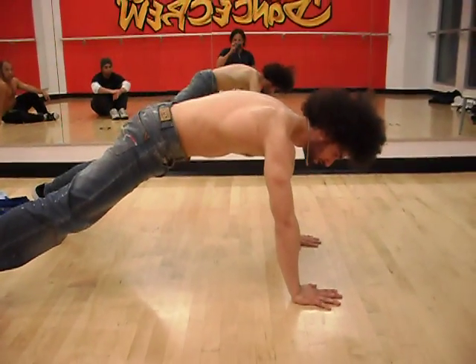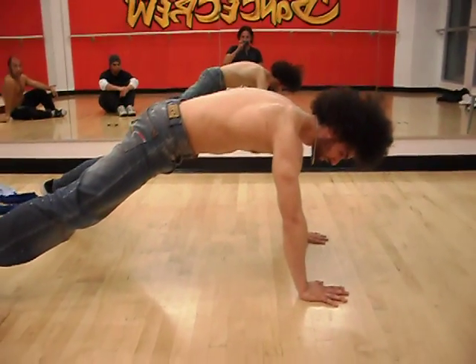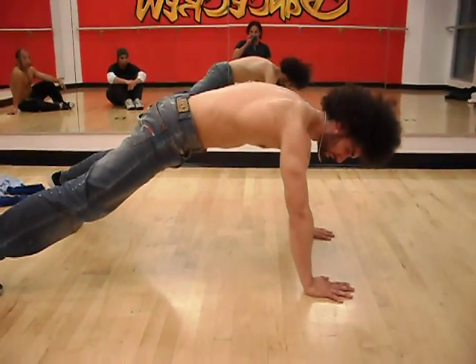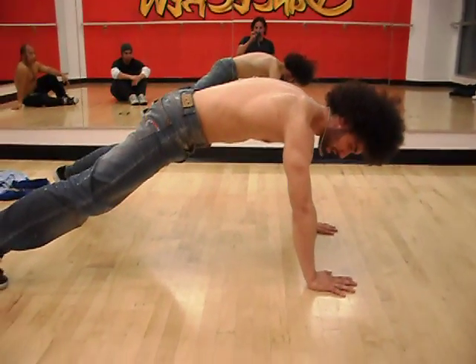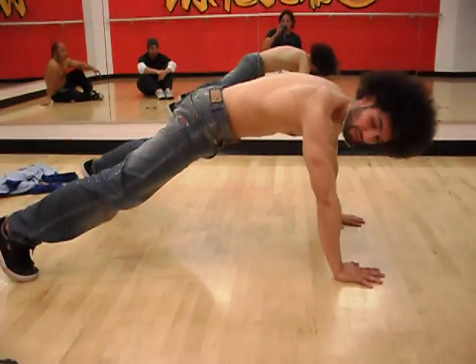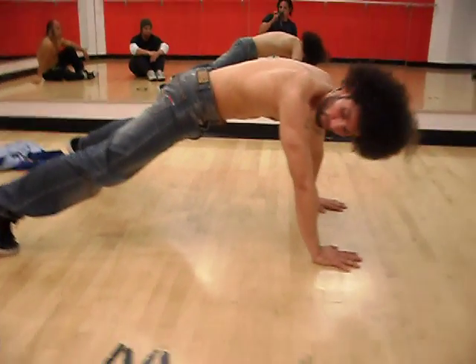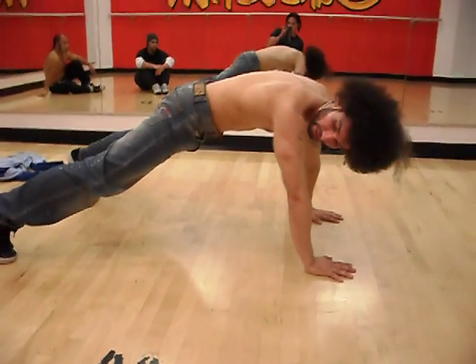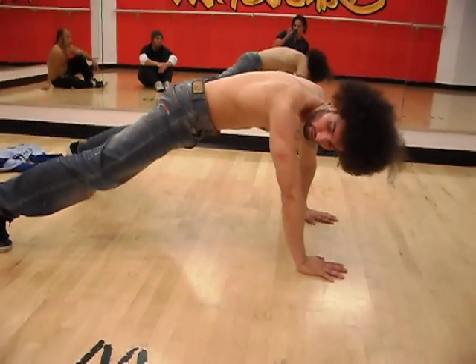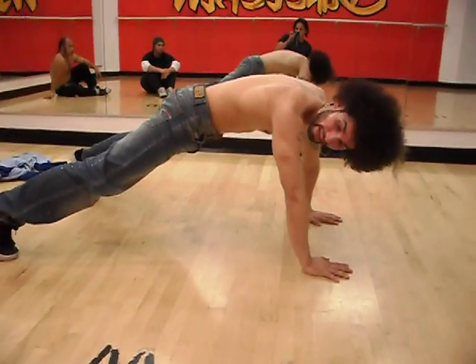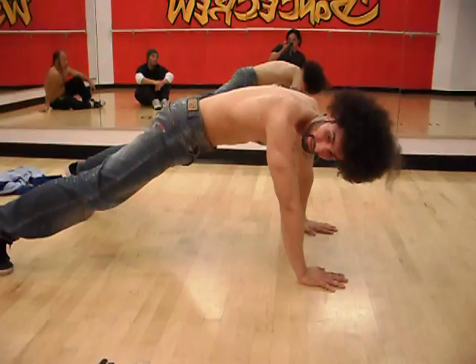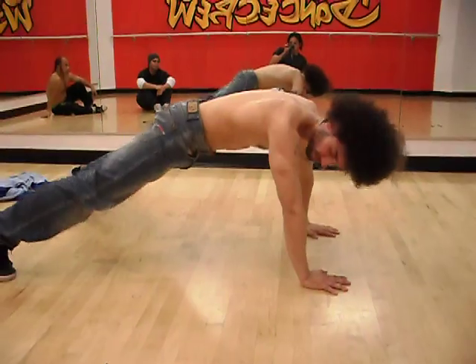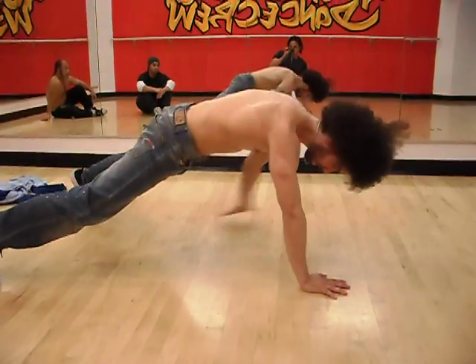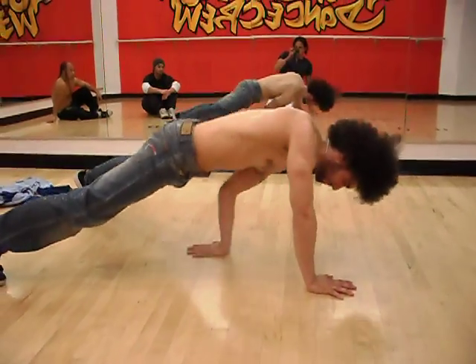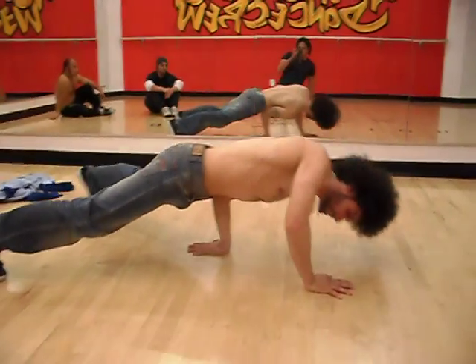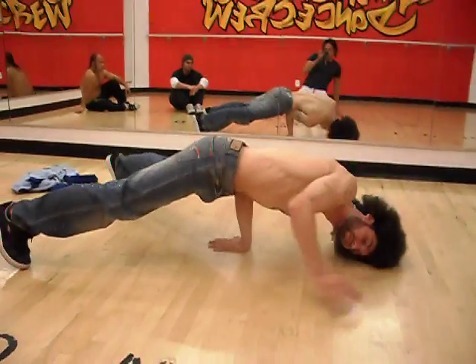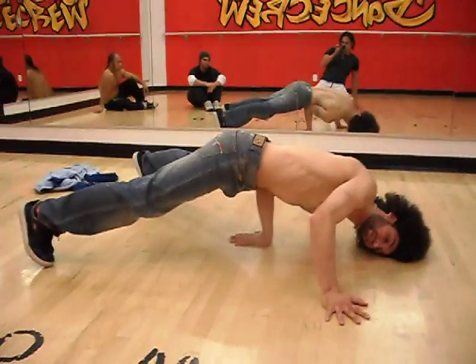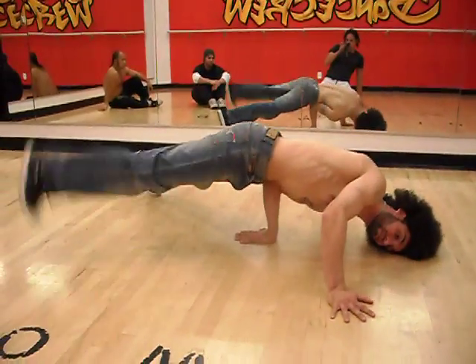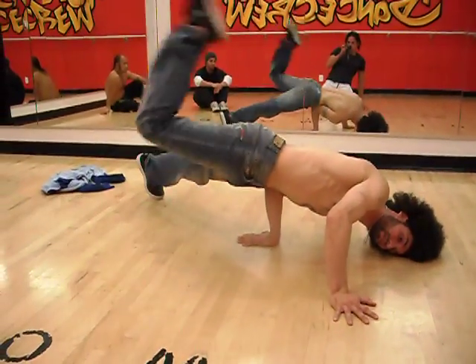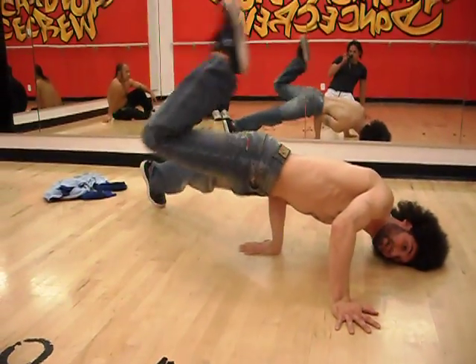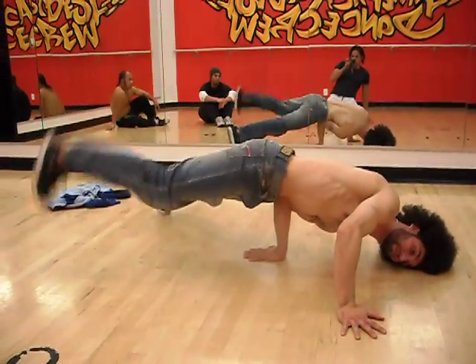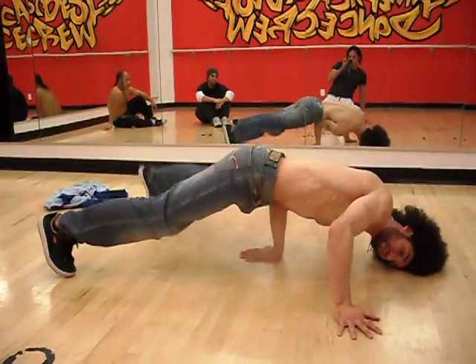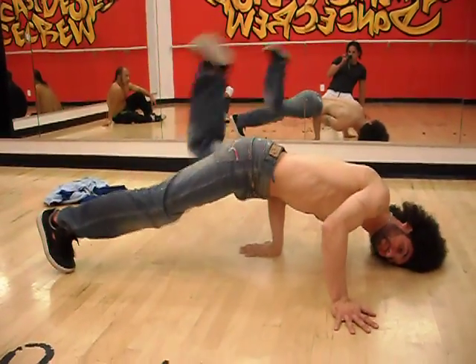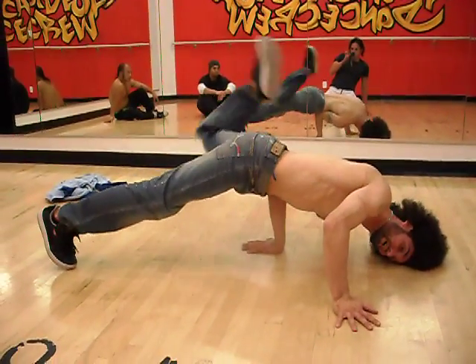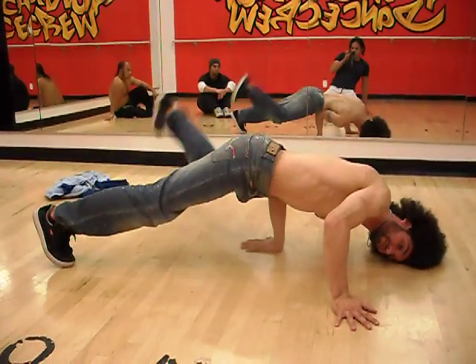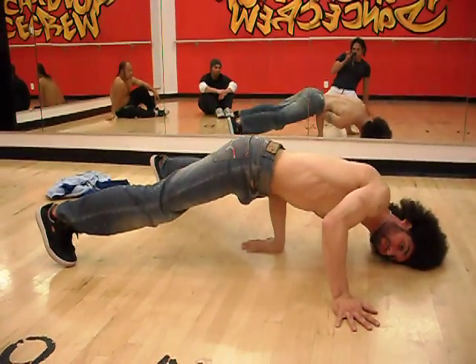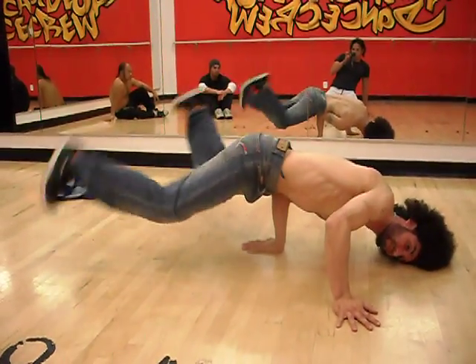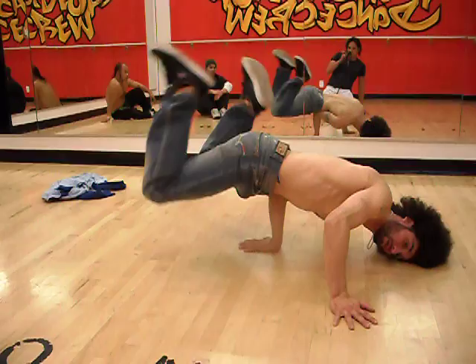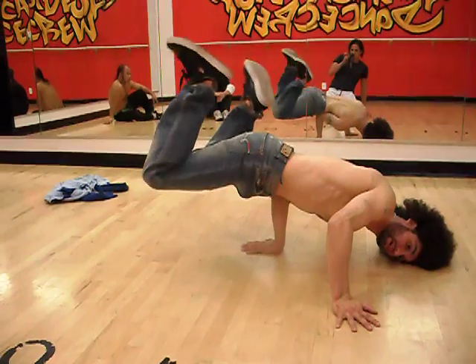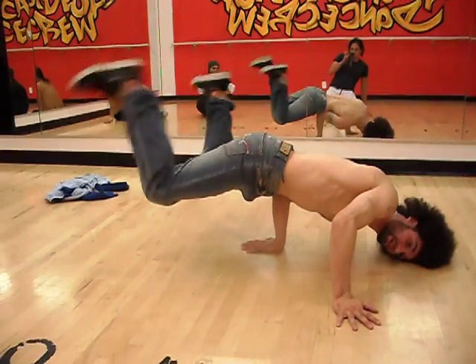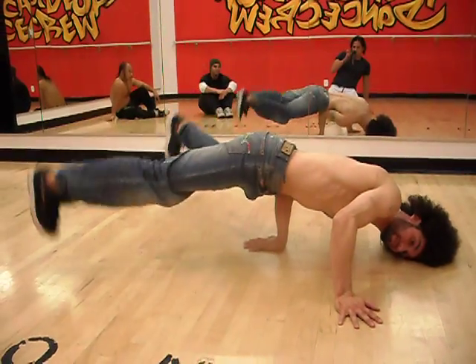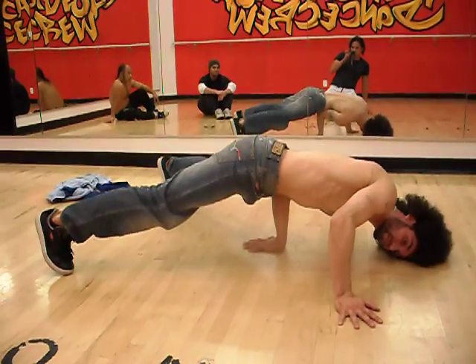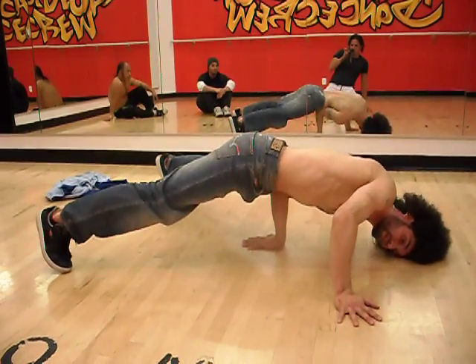Next is, now we're going to do the legs, okay? So hand down, leg up, leg up, both legs up, okay?